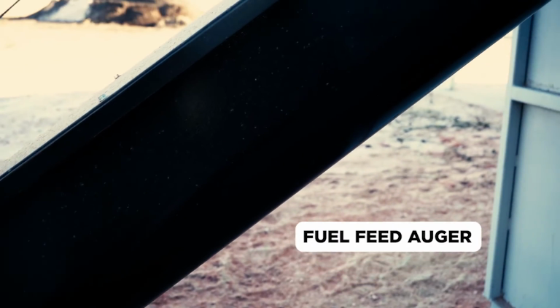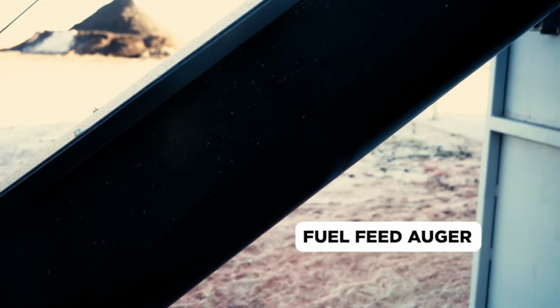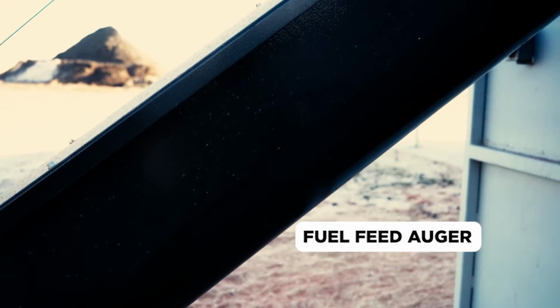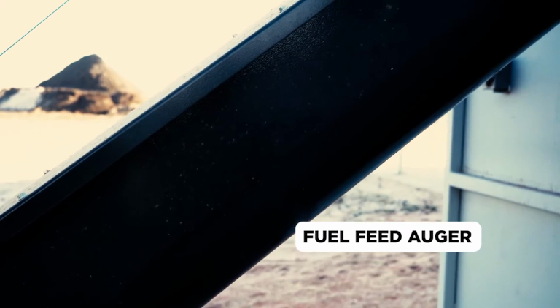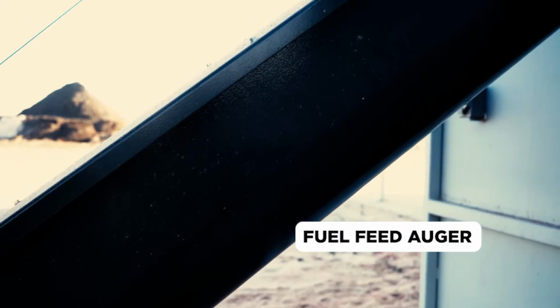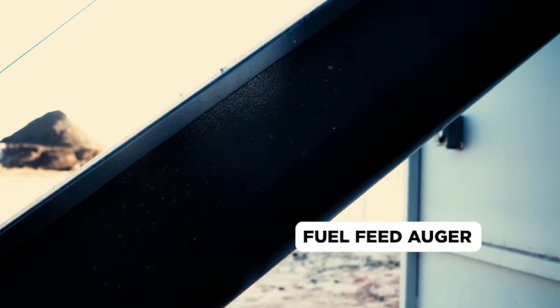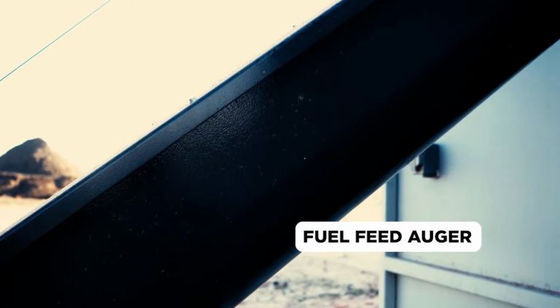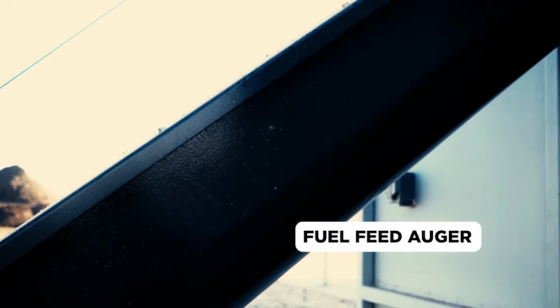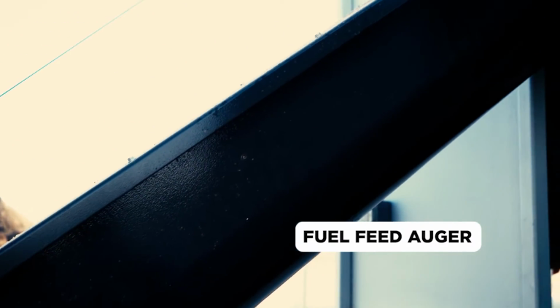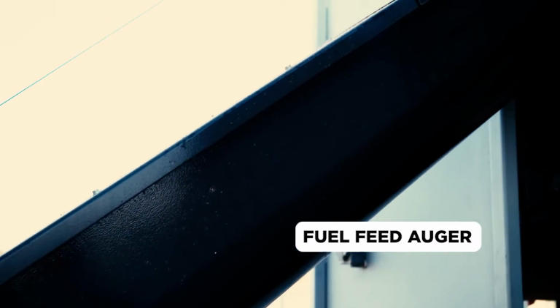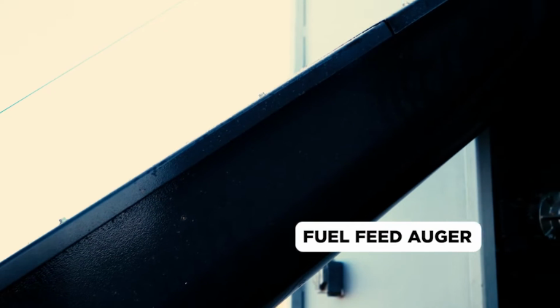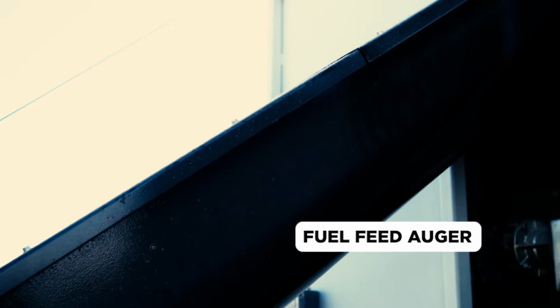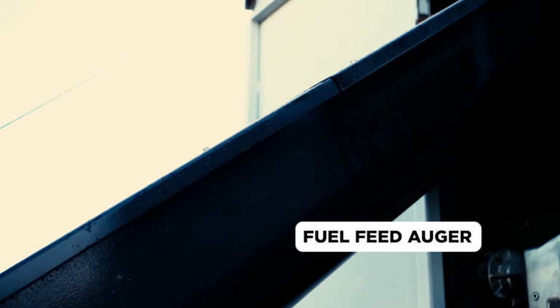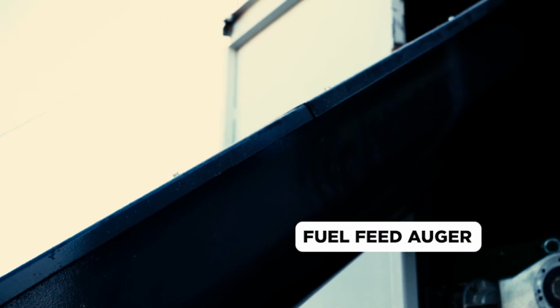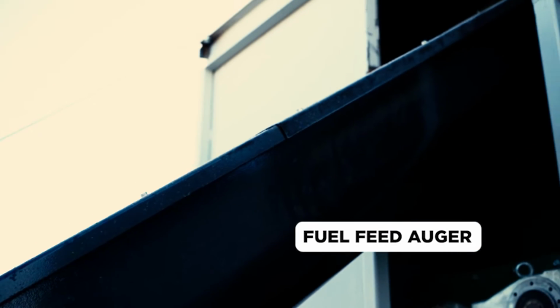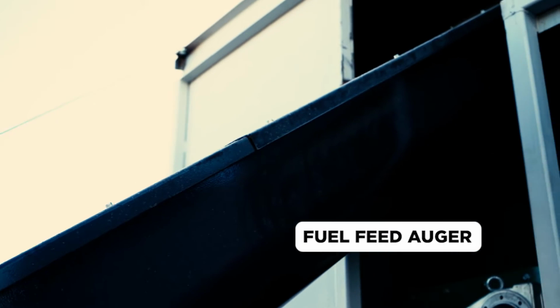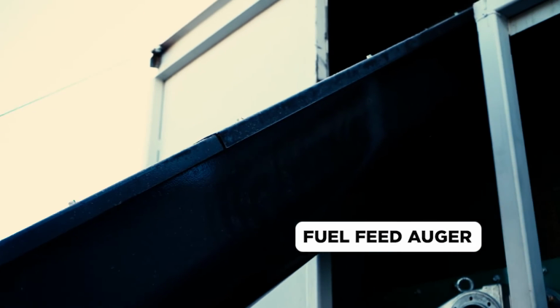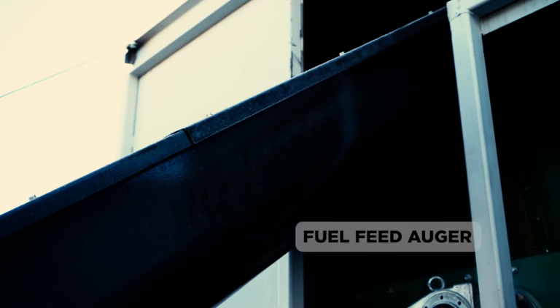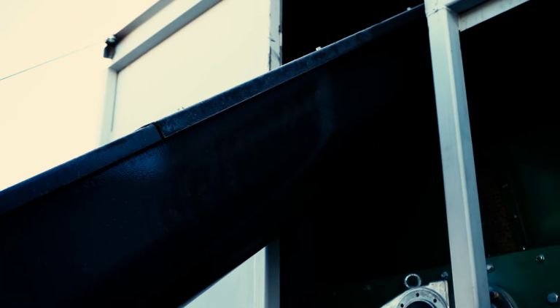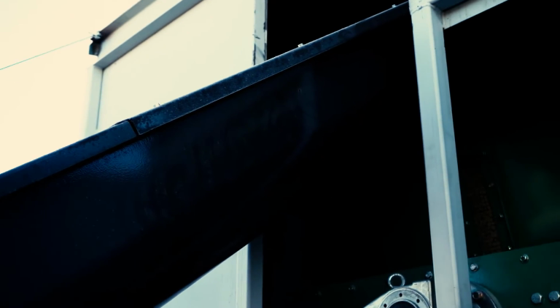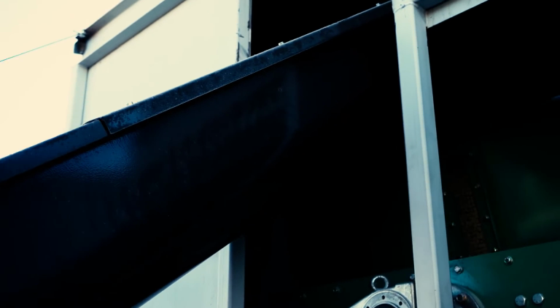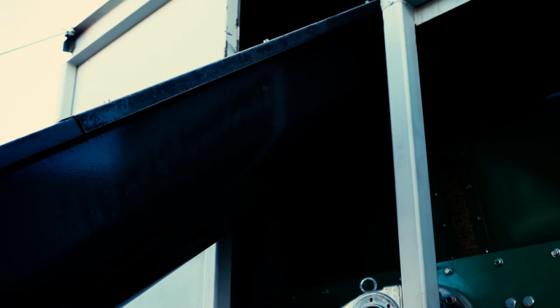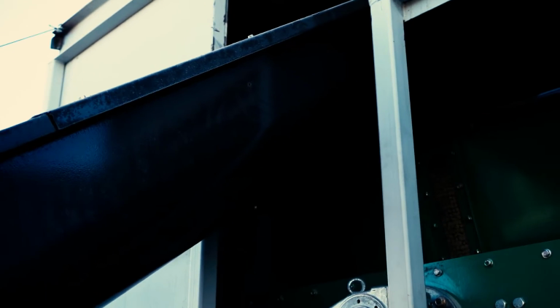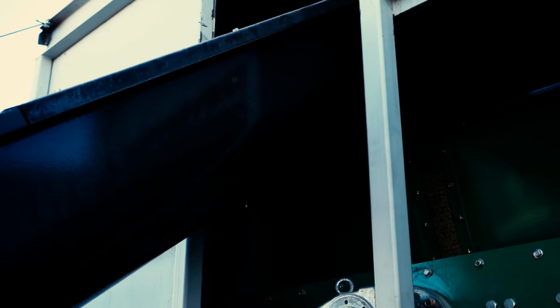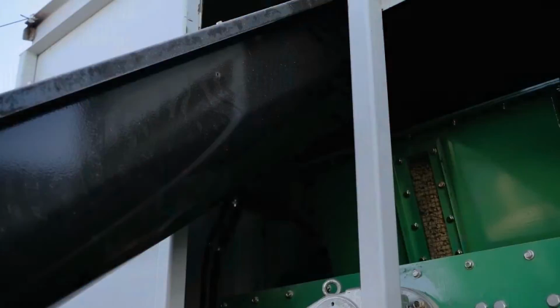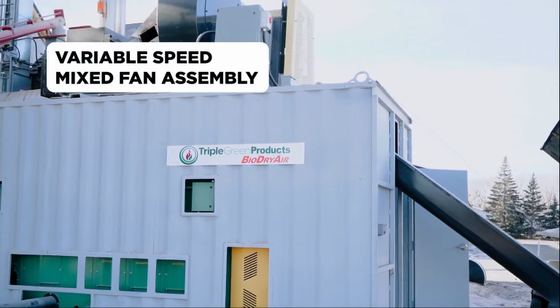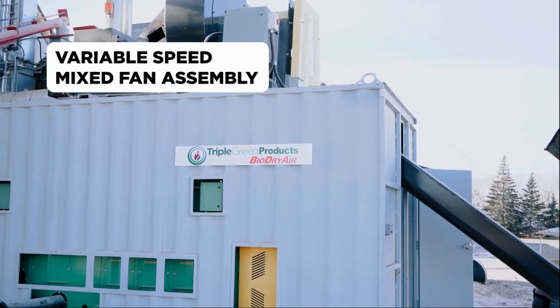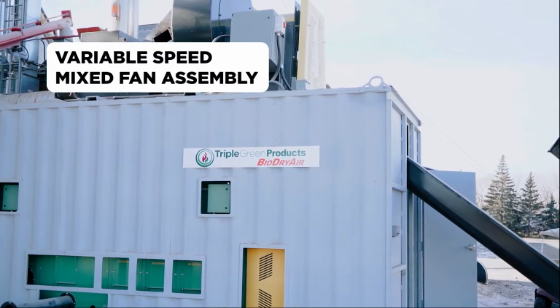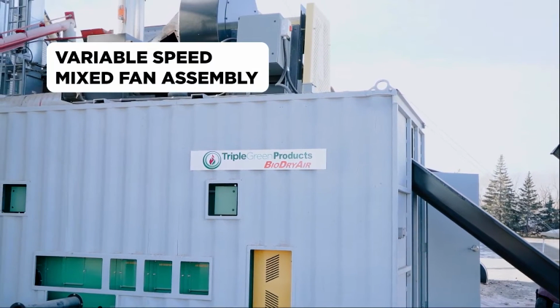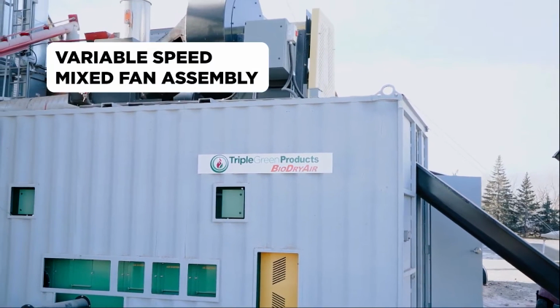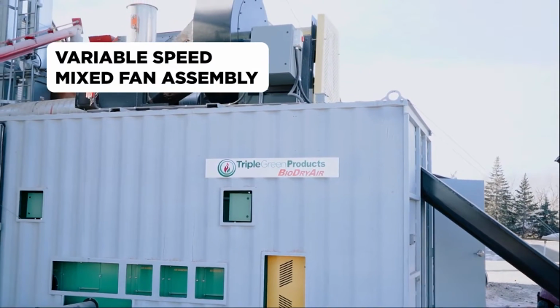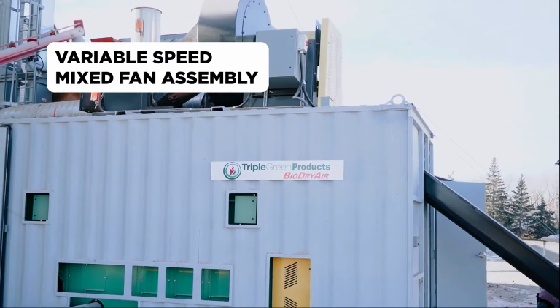With our system, you can expect a considerable reduction to your grain drying costs, and in some cases up to a 90% cost savings. Our efficiency saves you money.